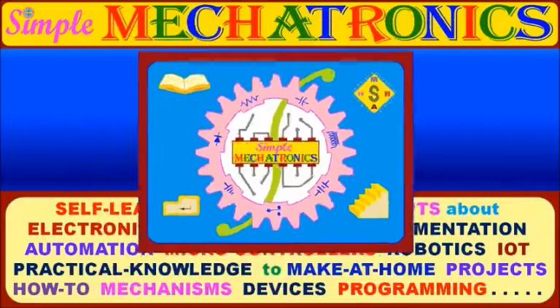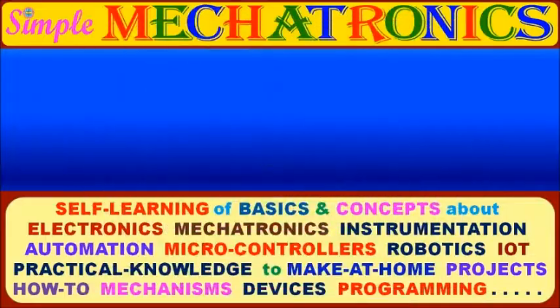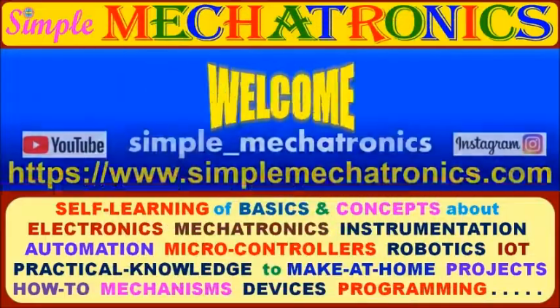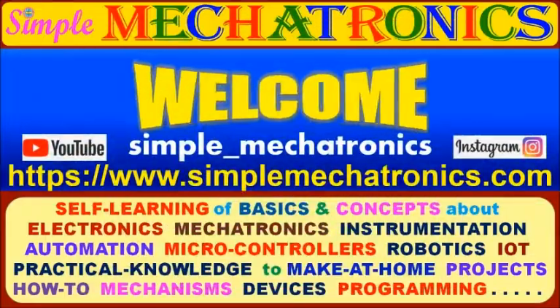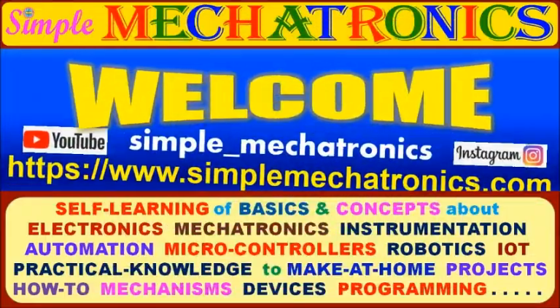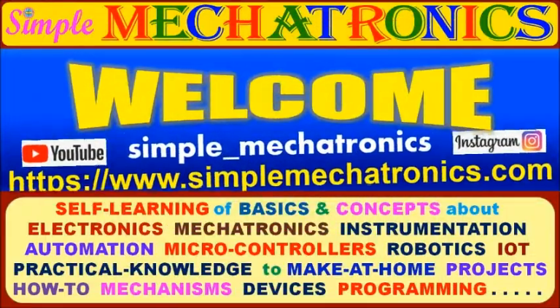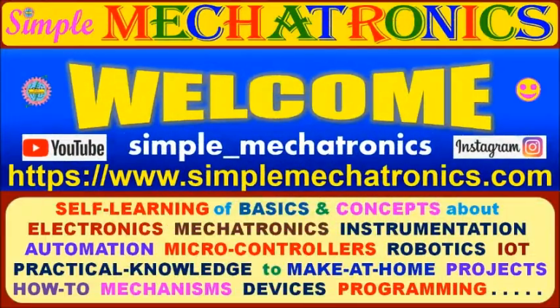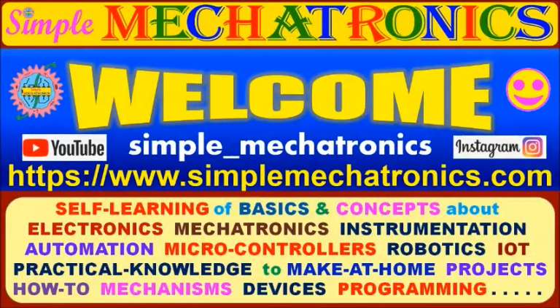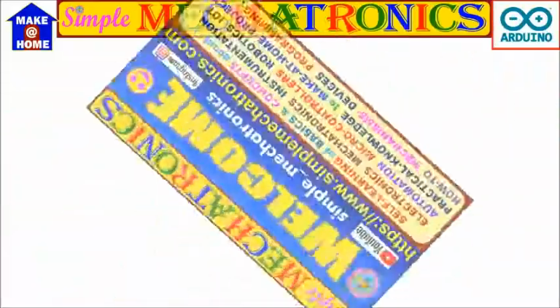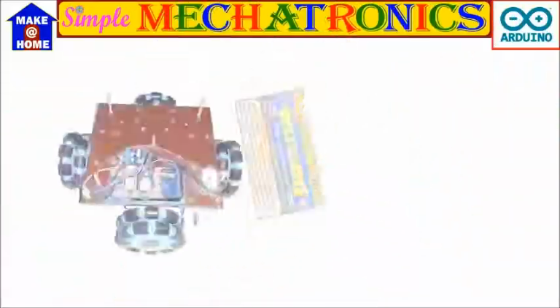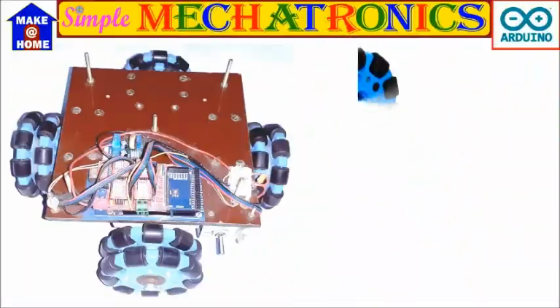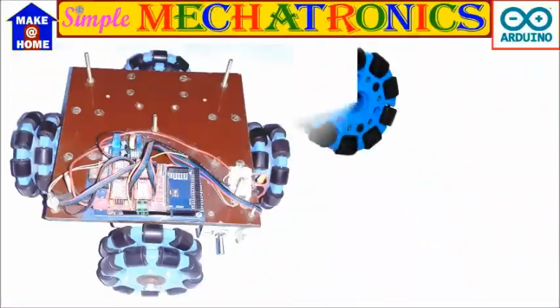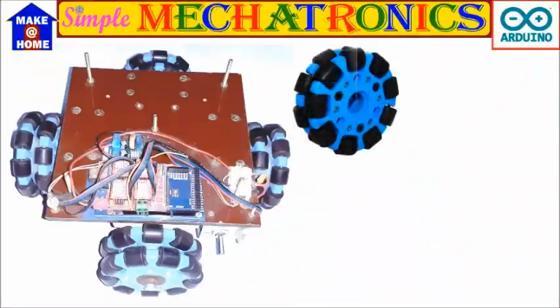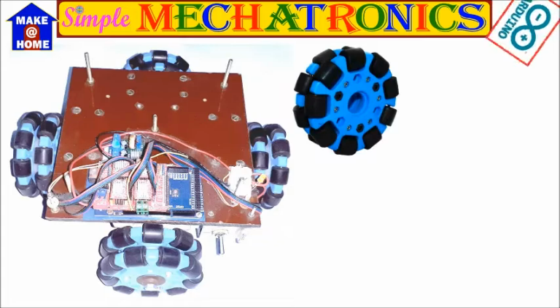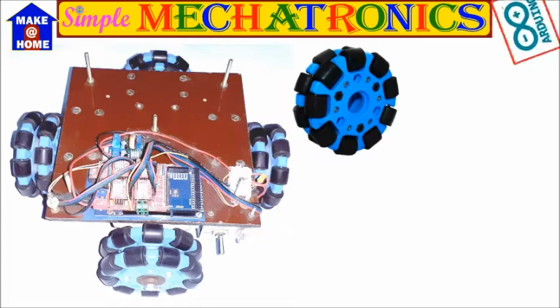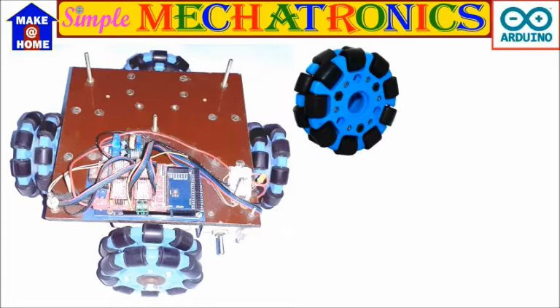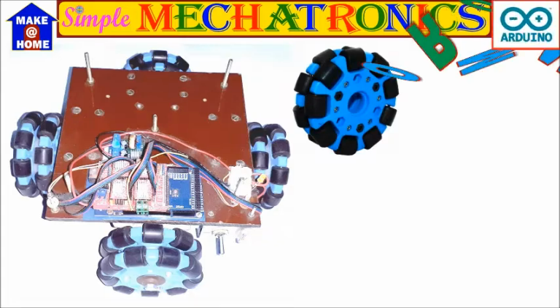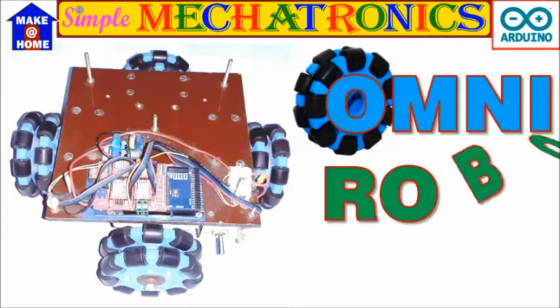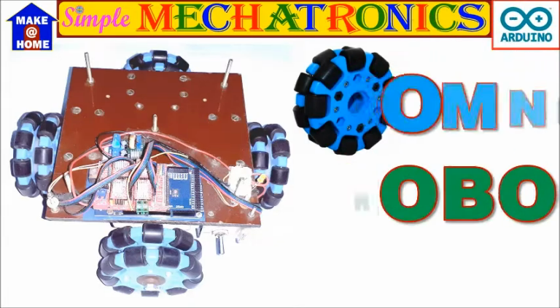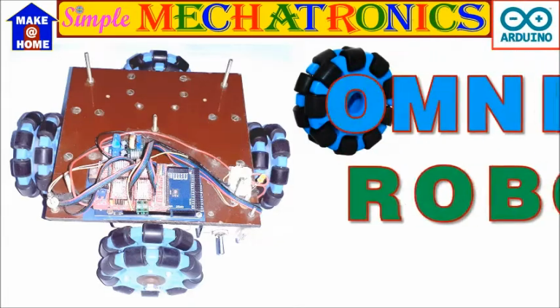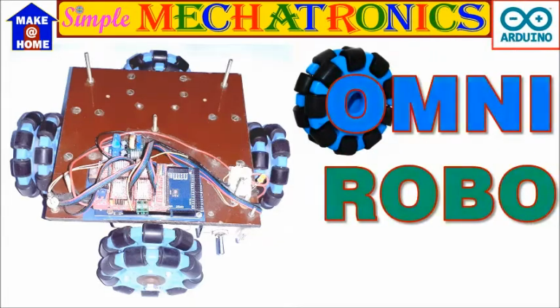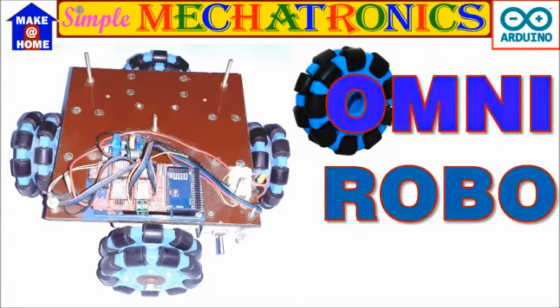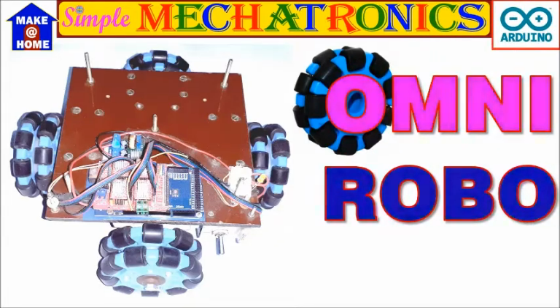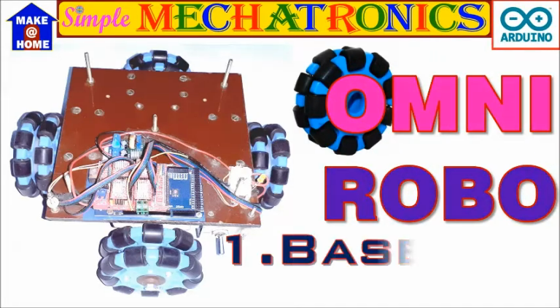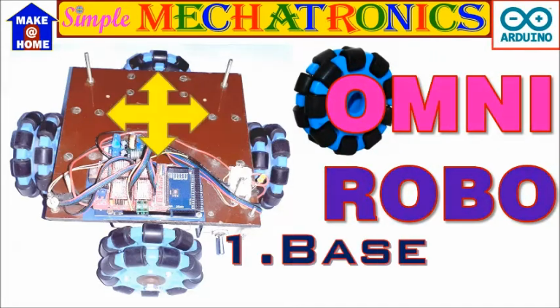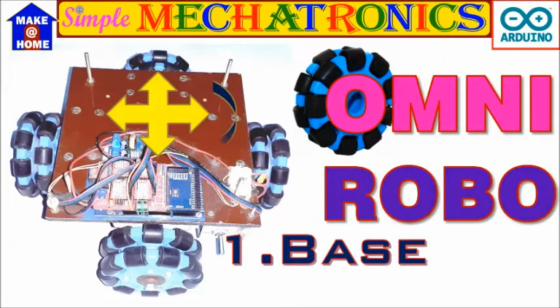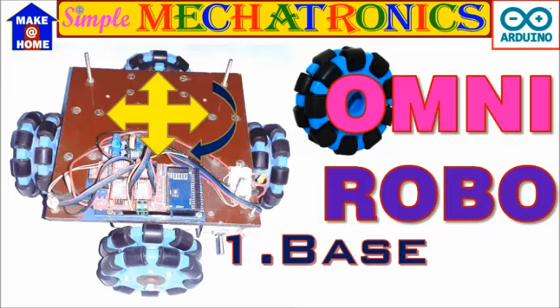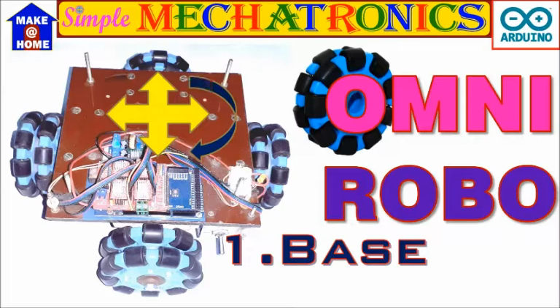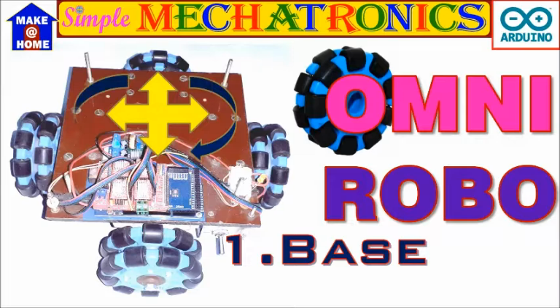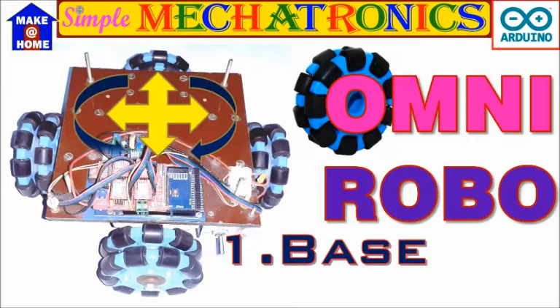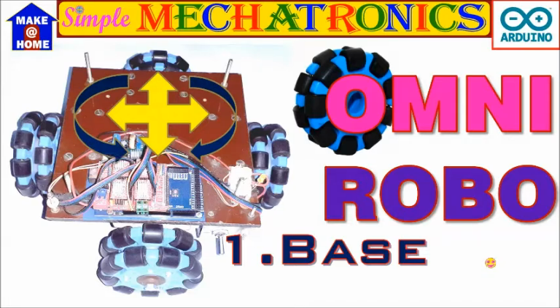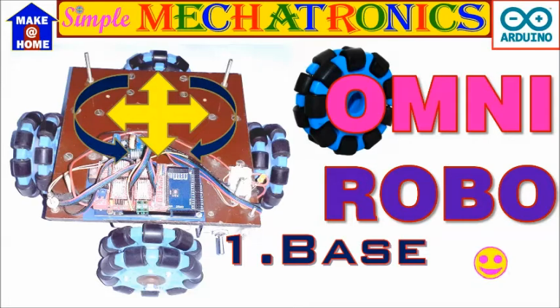Hello friends, welcome to Simple Mechatronics. Our today's project is Arduino Mega based Omni robot part 1: making the base with 4 direction movements with clockwise and anti-clockwise rotations.